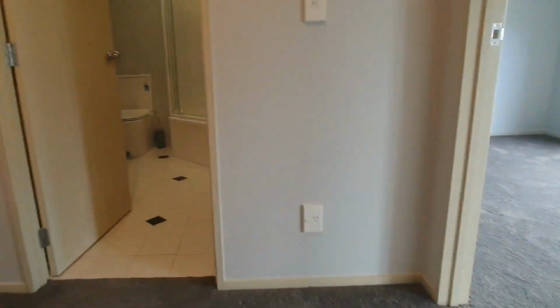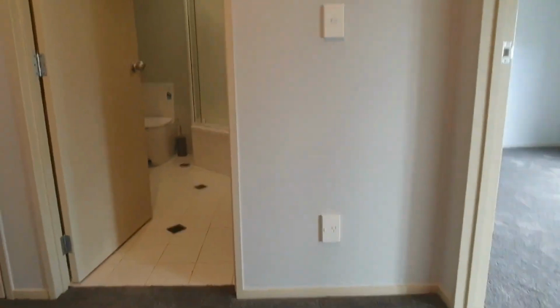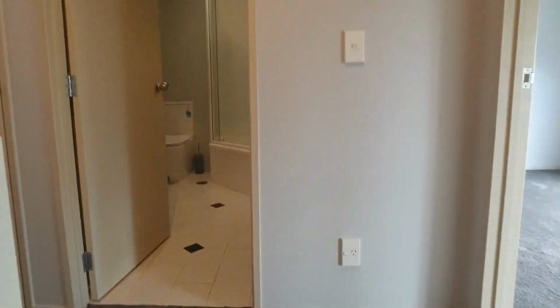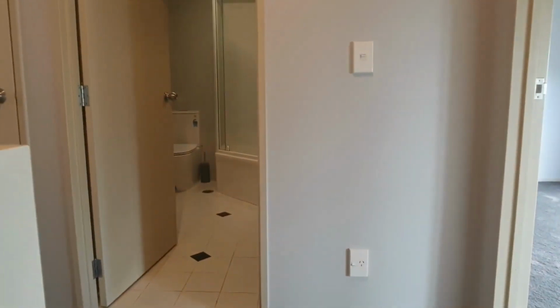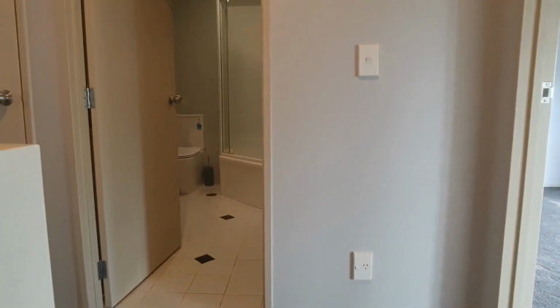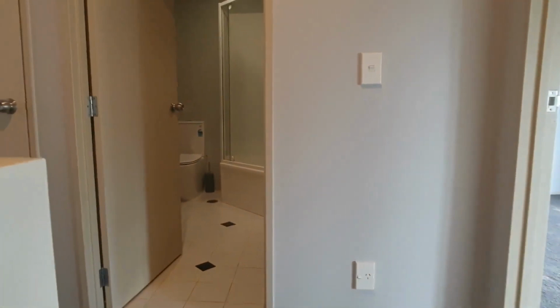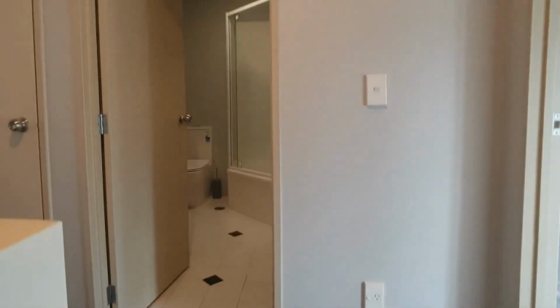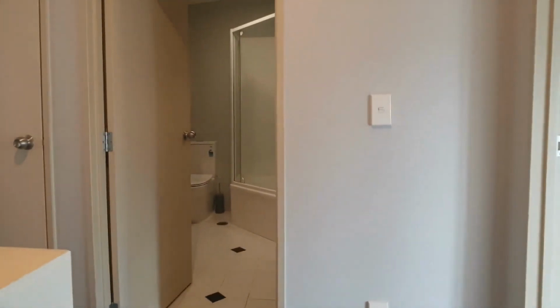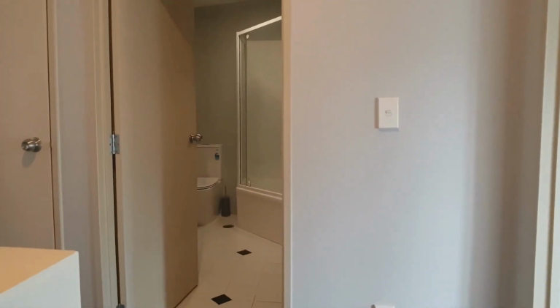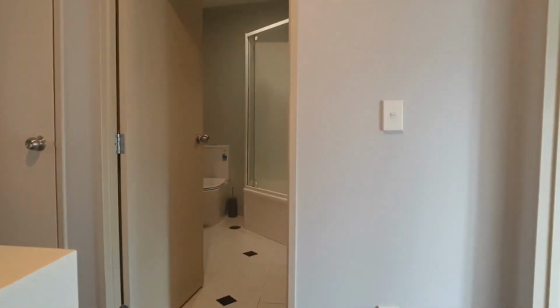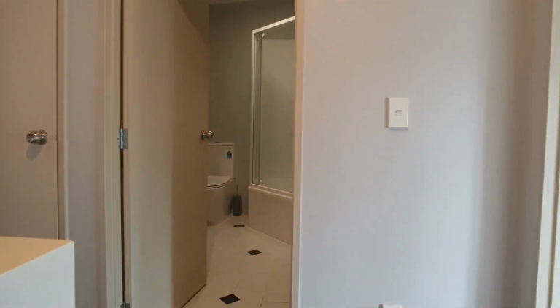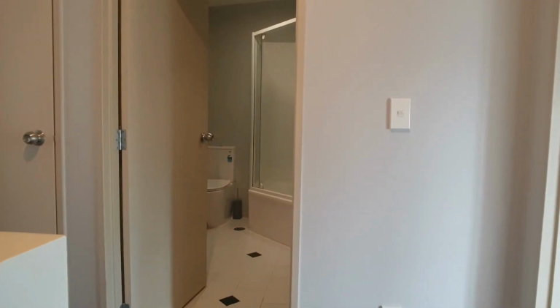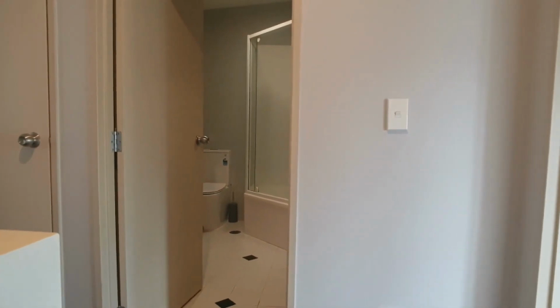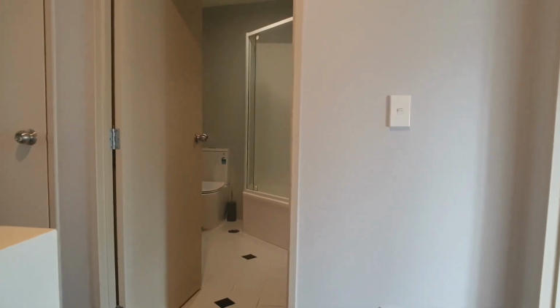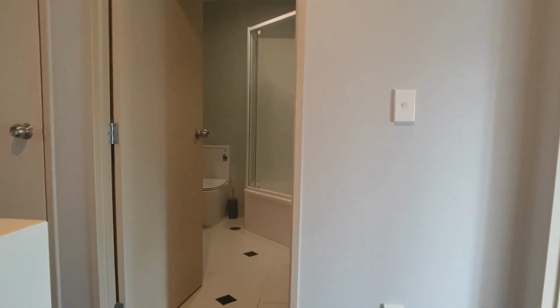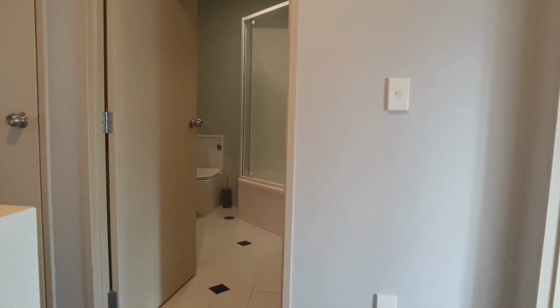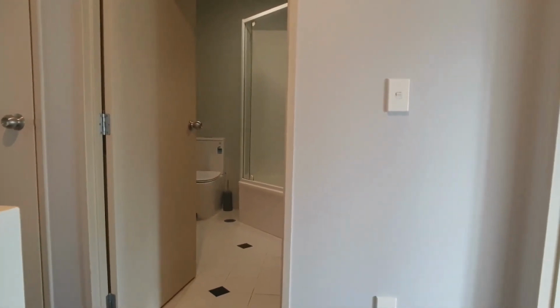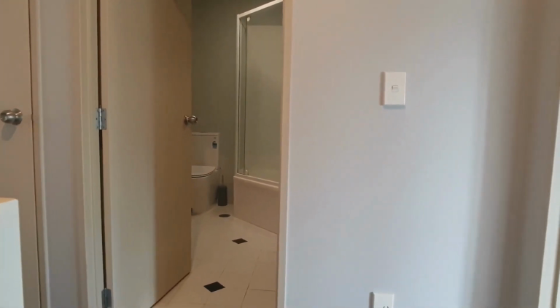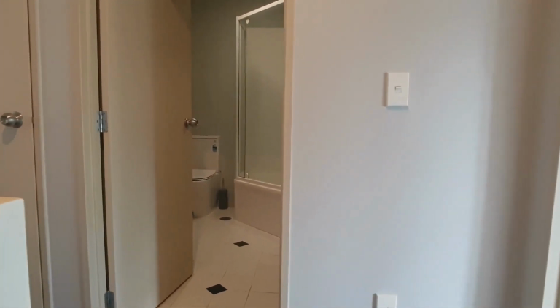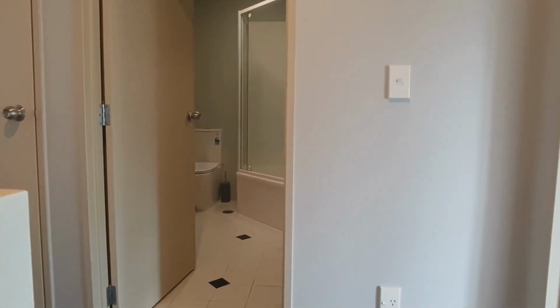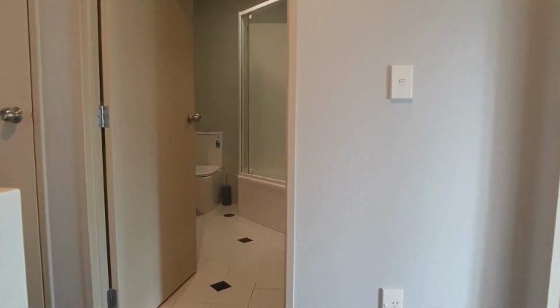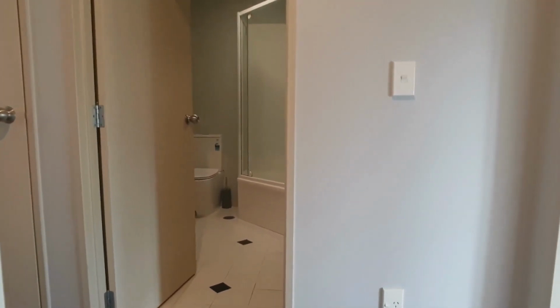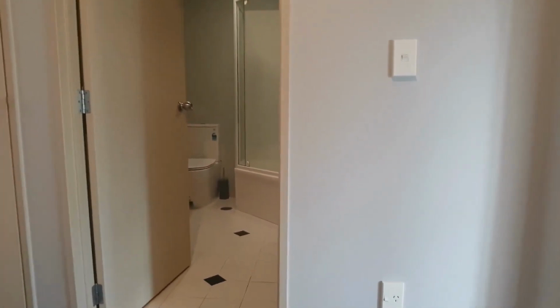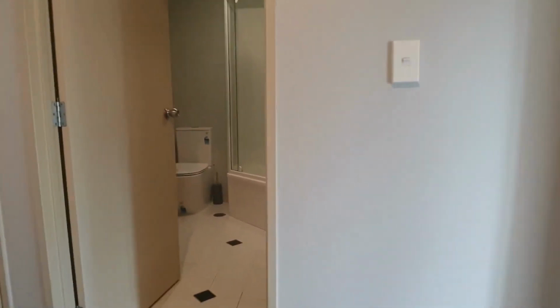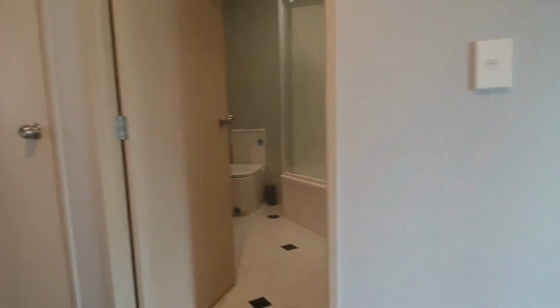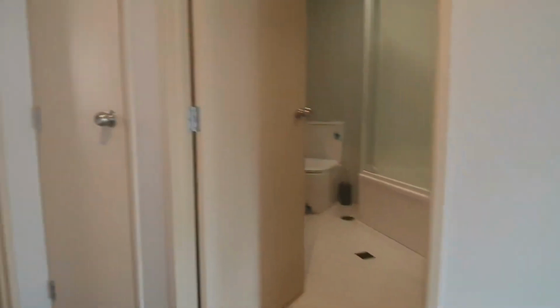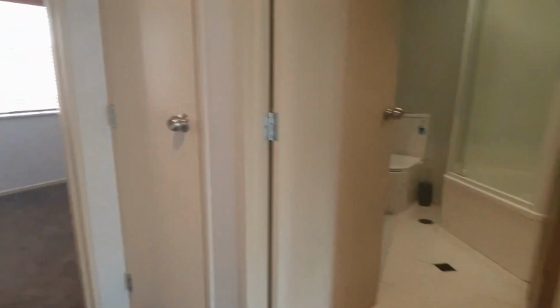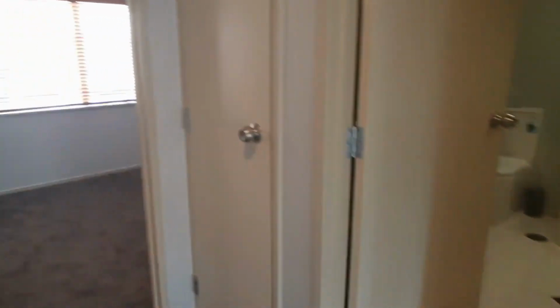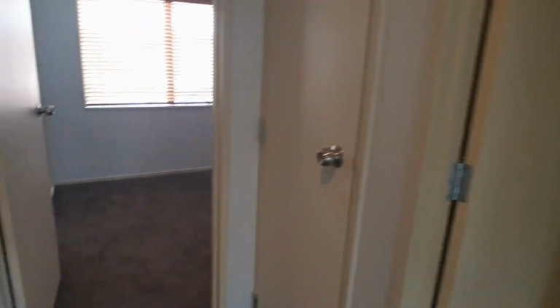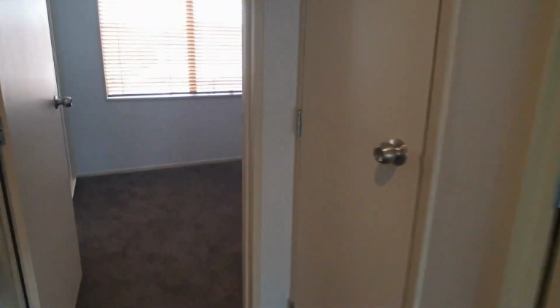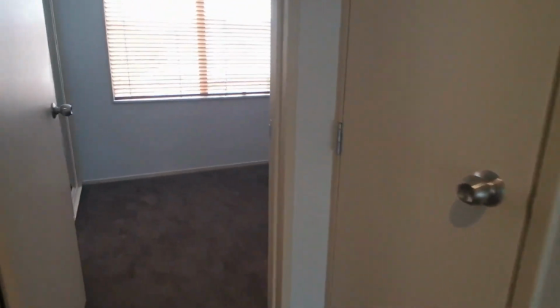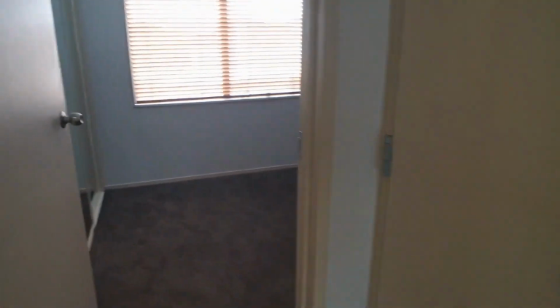Upstairs, to the left is your first bedroom, straight ahead is your bathroom, and to the right is what I would say is your master bedroom. Let's have a look at the left first — the first bedroom. They're all generous.